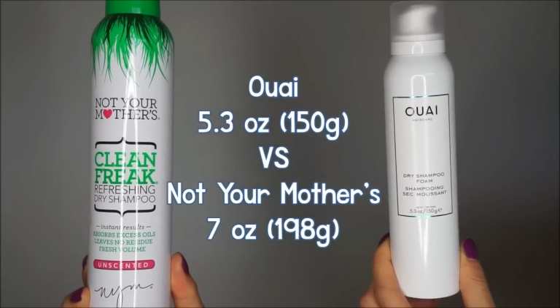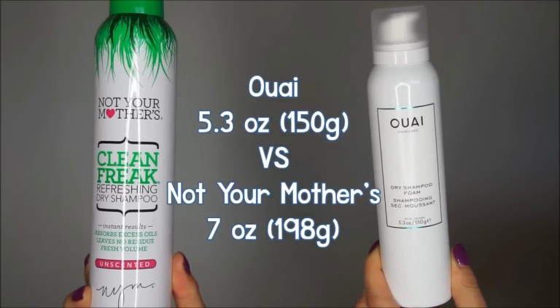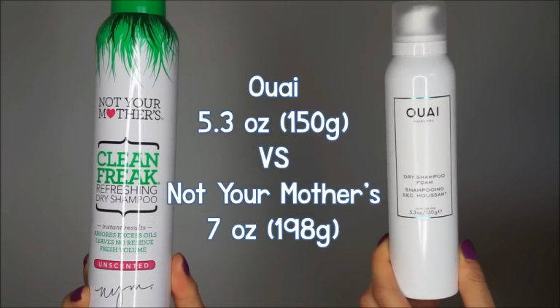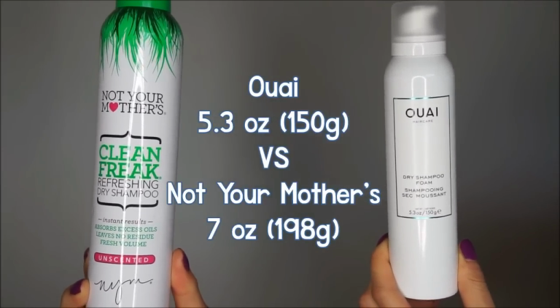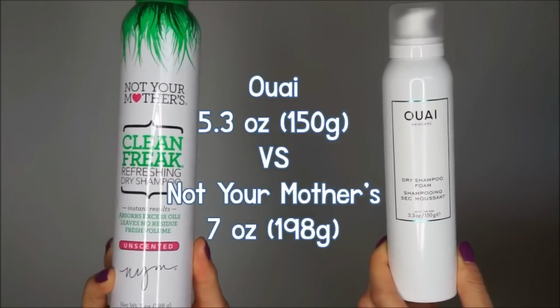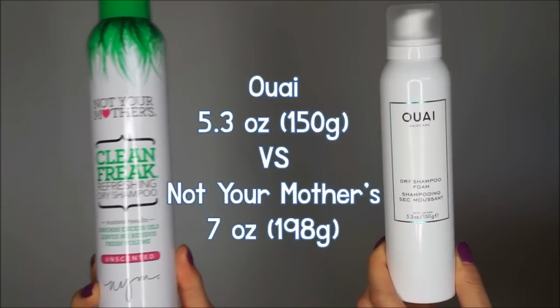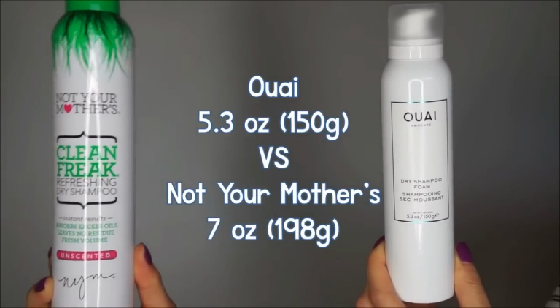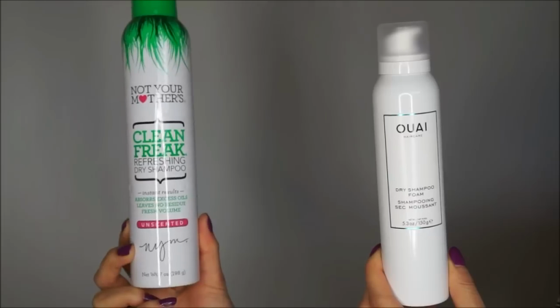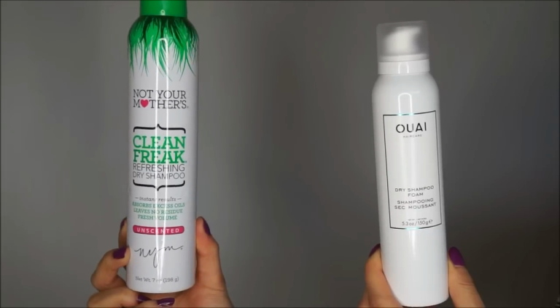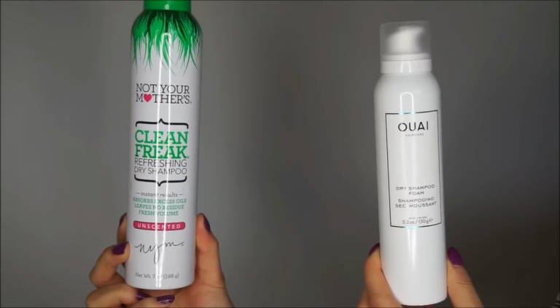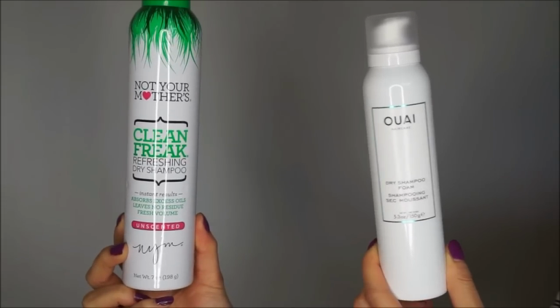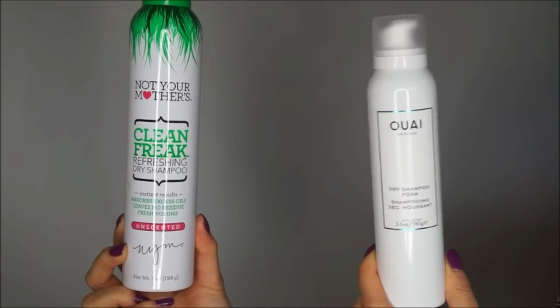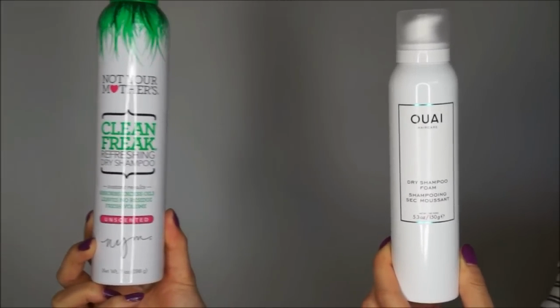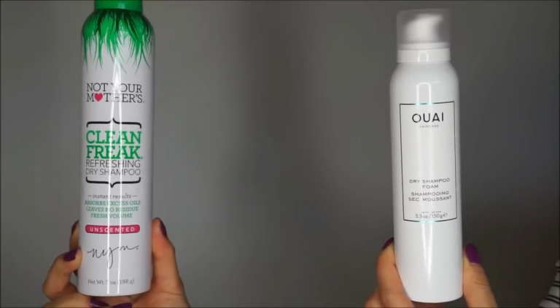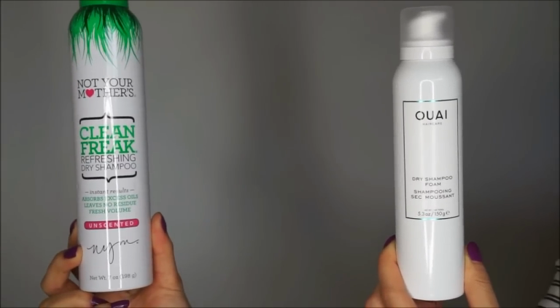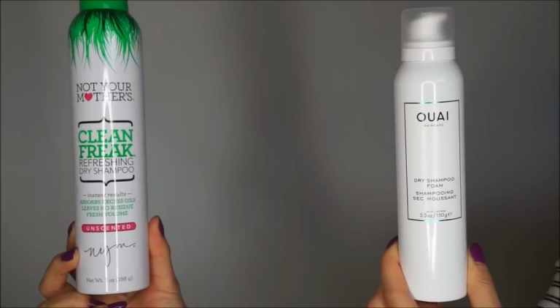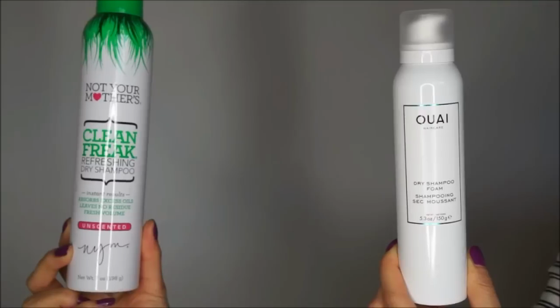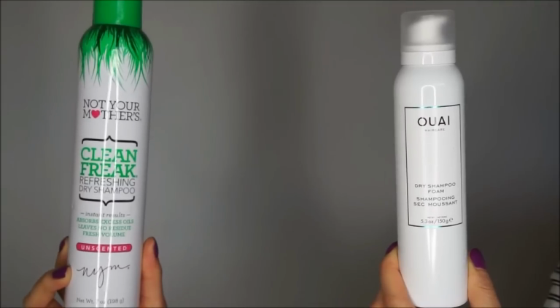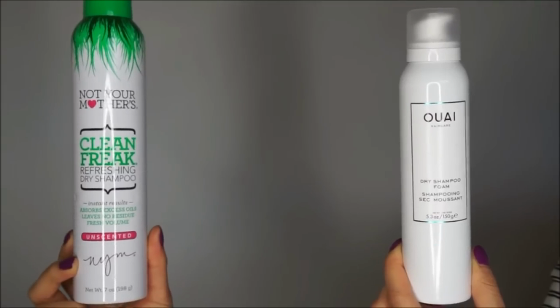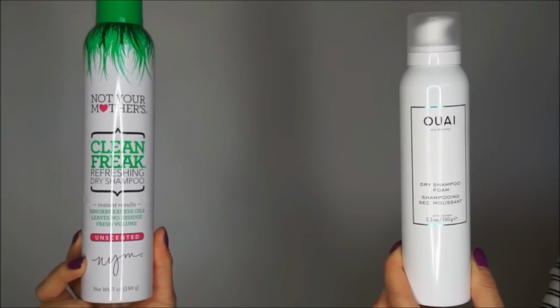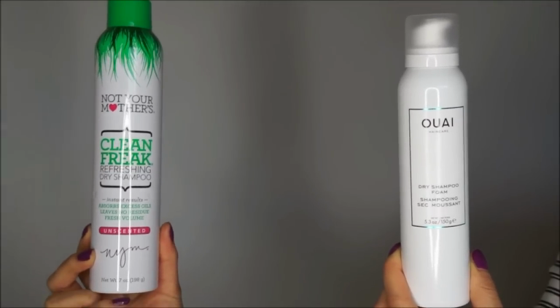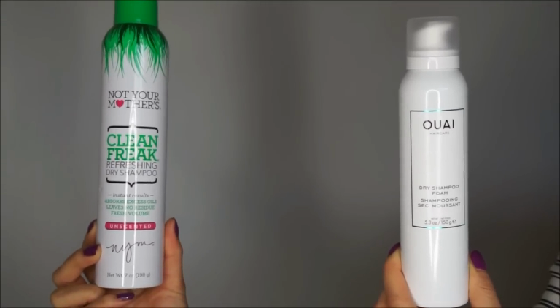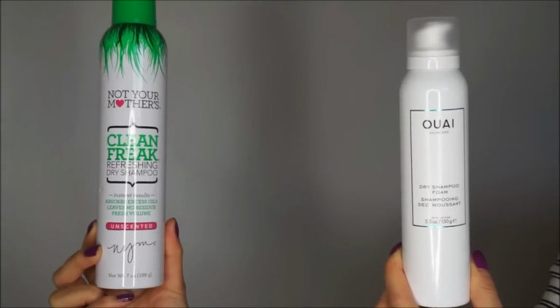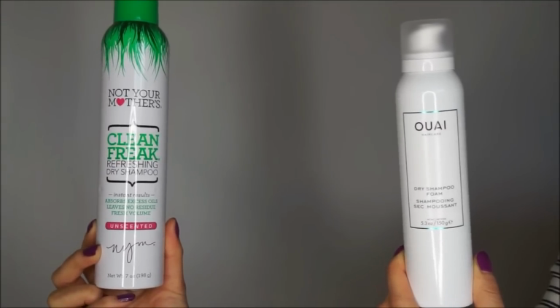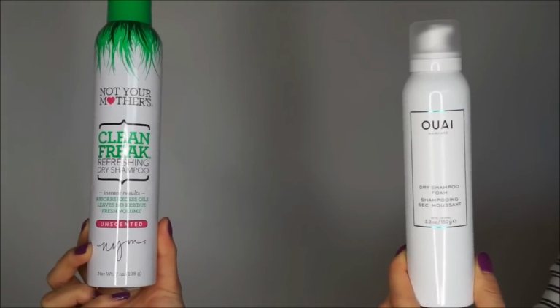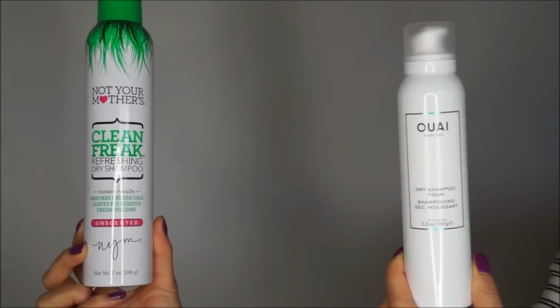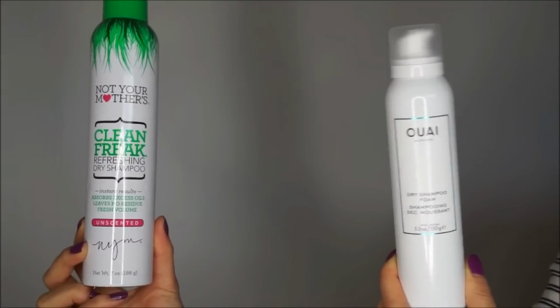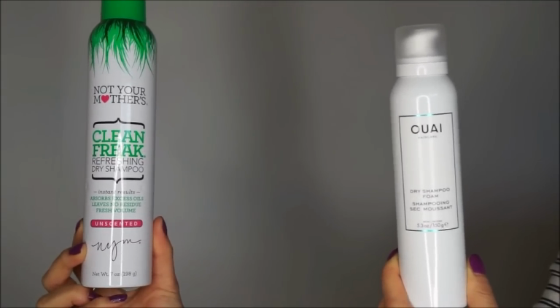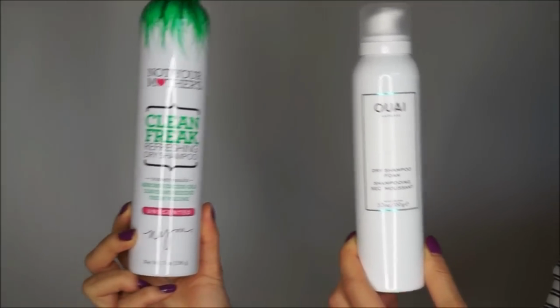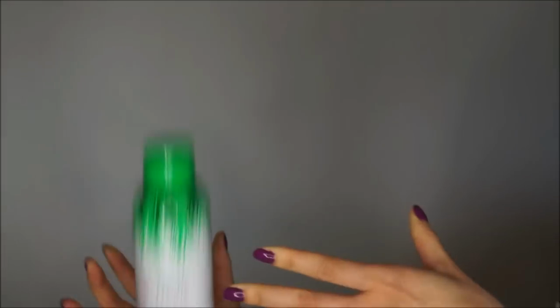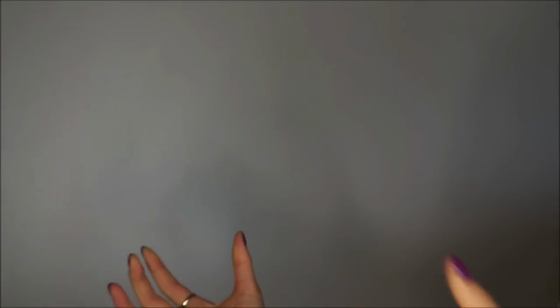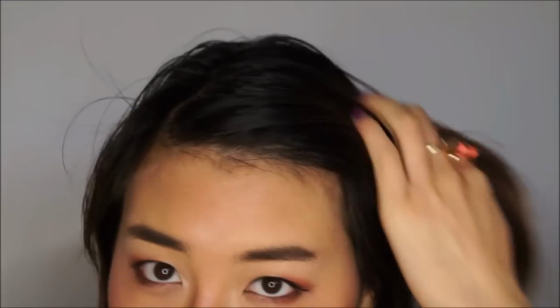Let's not talk about the price because it pains me a little bit, but I can almost get 4 bottles of the Not Your Mother's dry shampoo while only getting one of the Waze. So quite frankly, I am expecting a lot from the Waze dry shampoo foam.